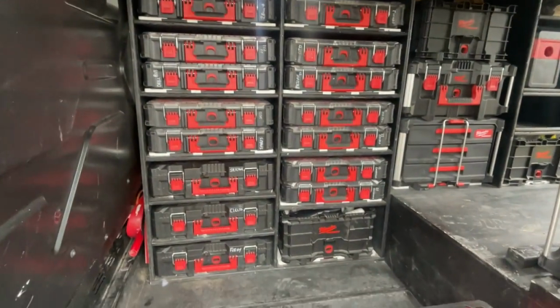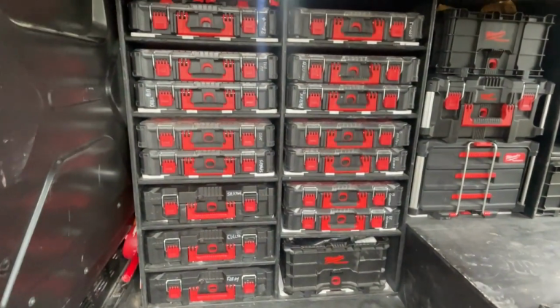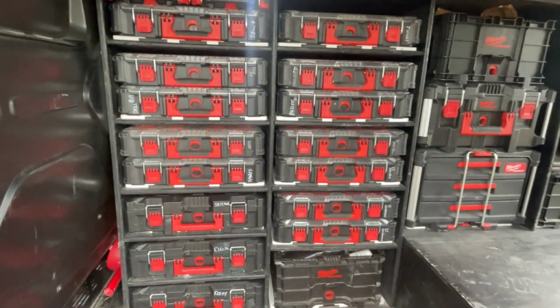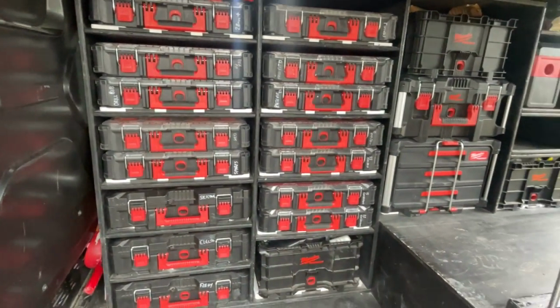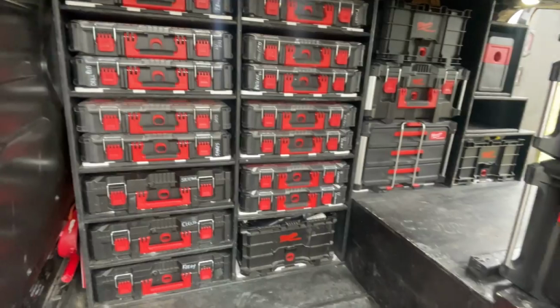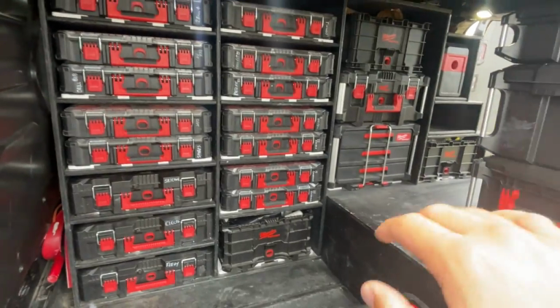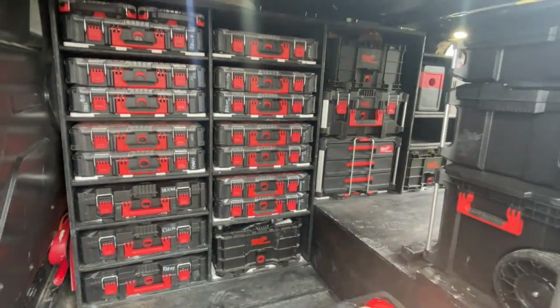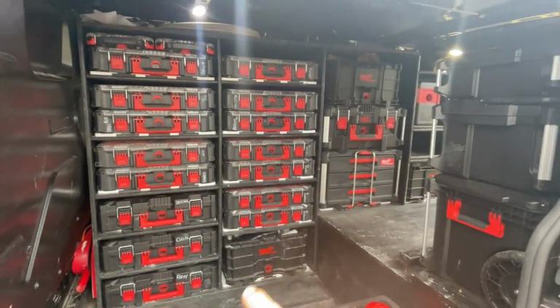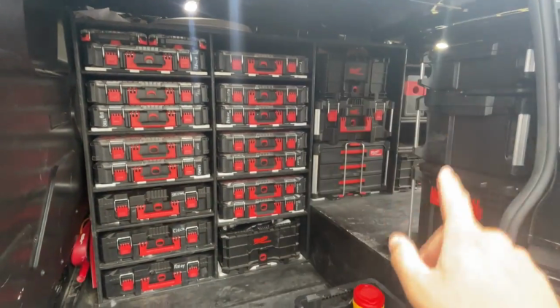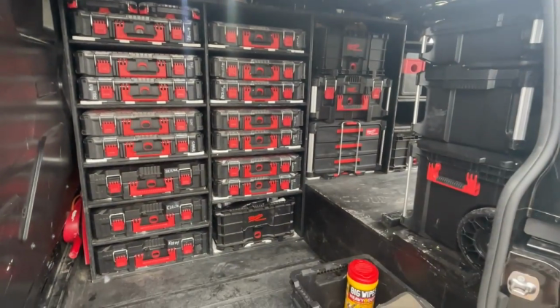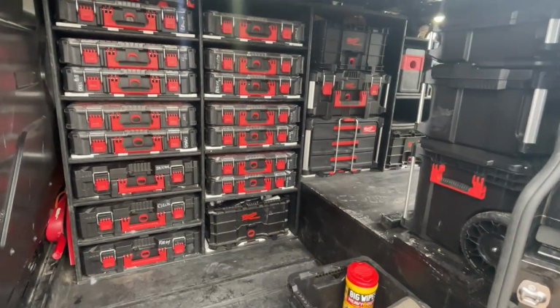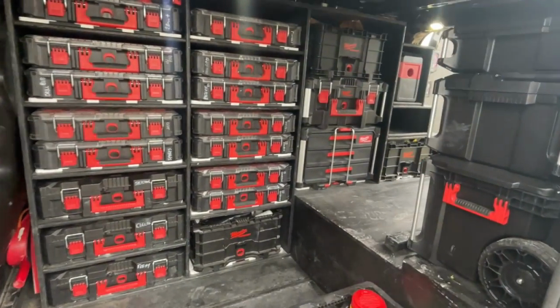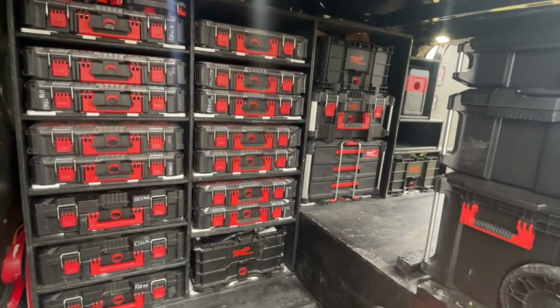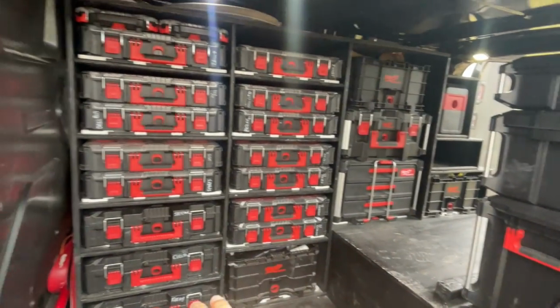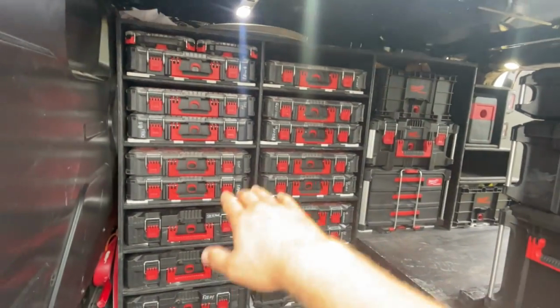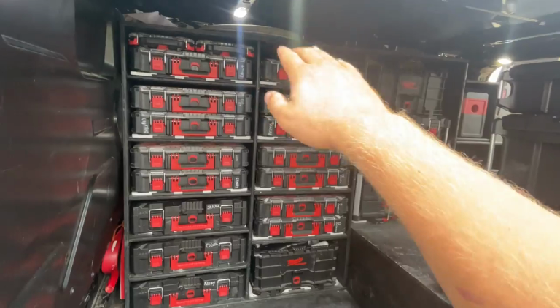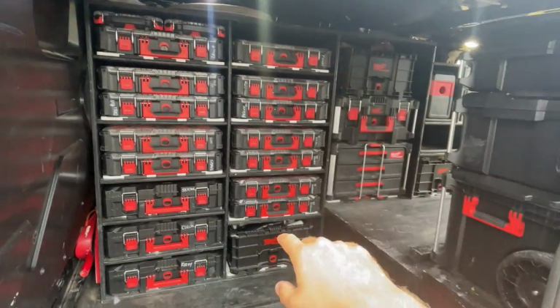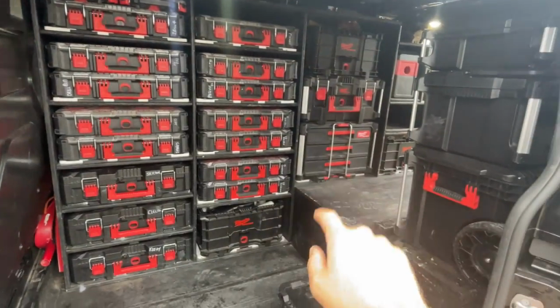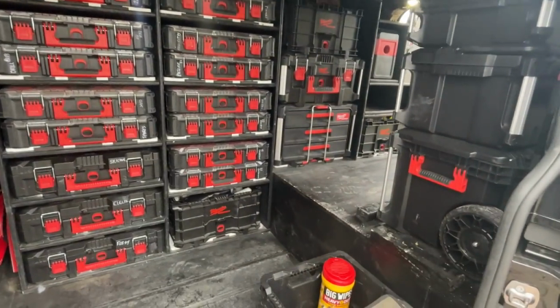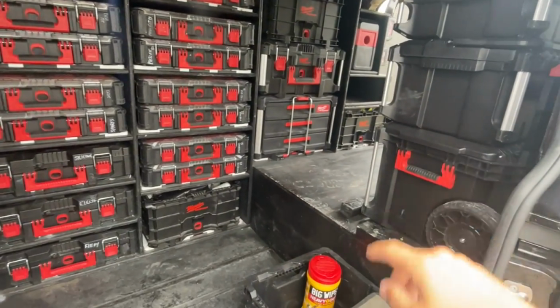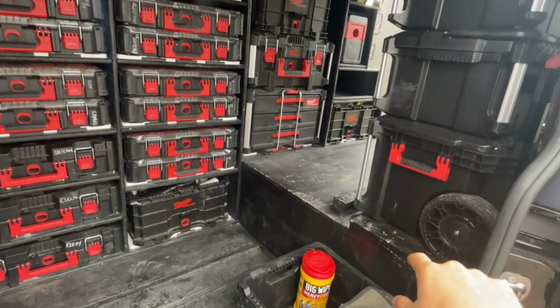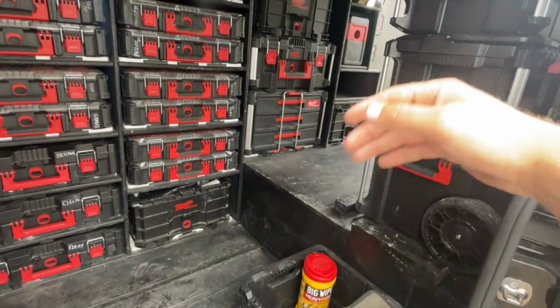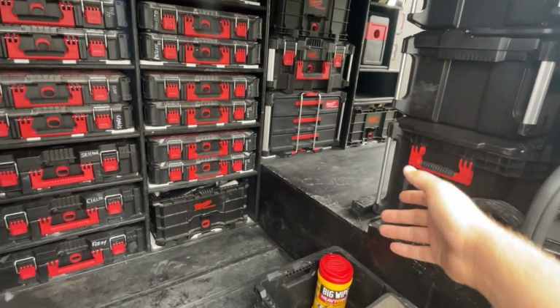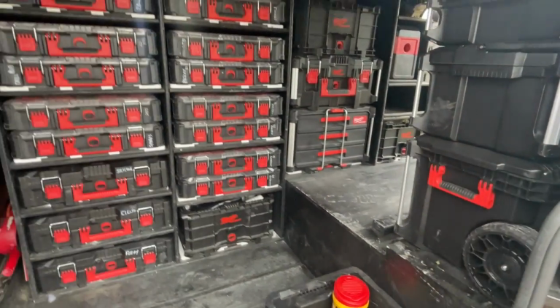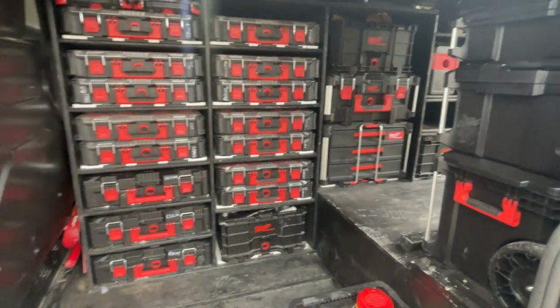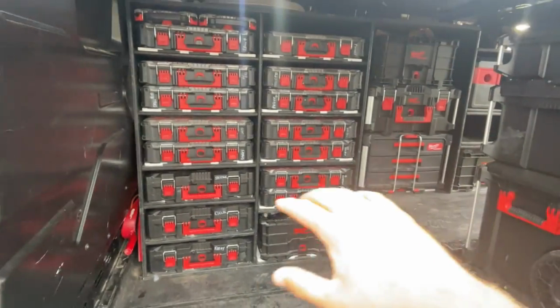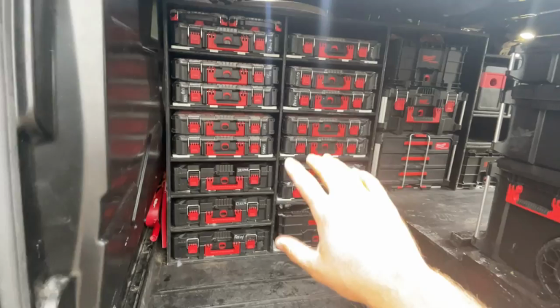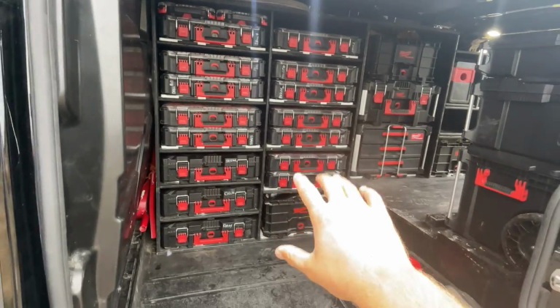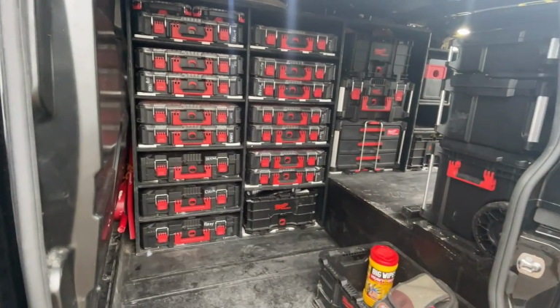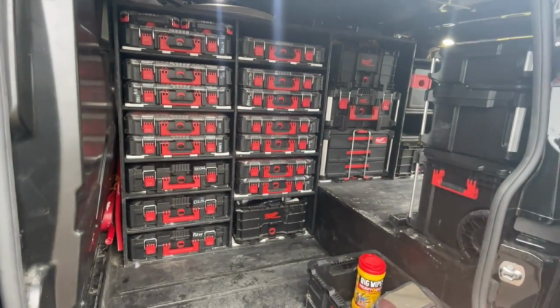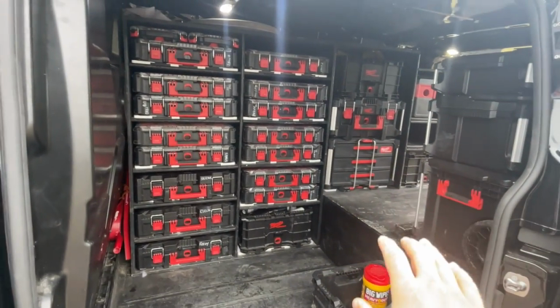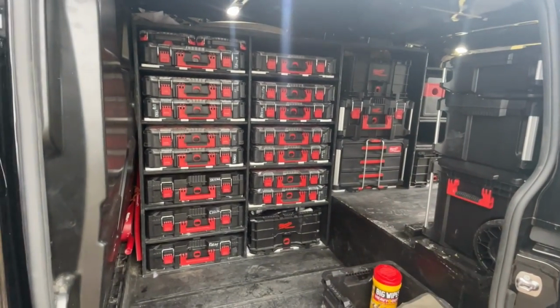So I've spent £650 on the timber and the labour to build it. That's not including any of the actual packout boxes themselves, or the van vault, or the ladders underneath — that's purely just the frame, the labour, and timber.